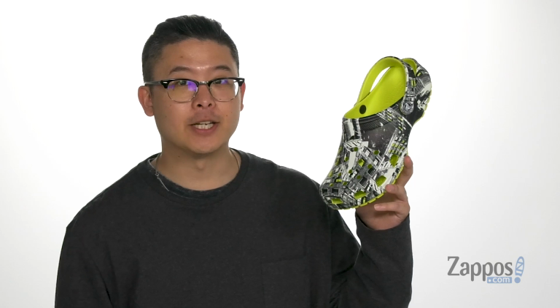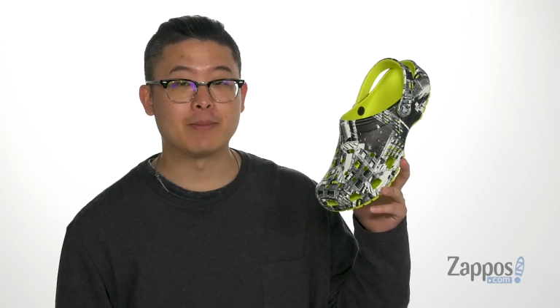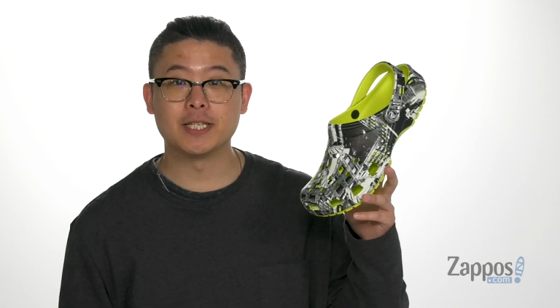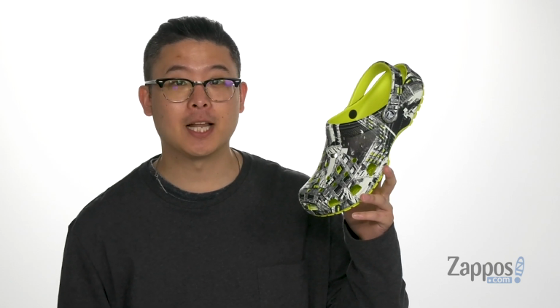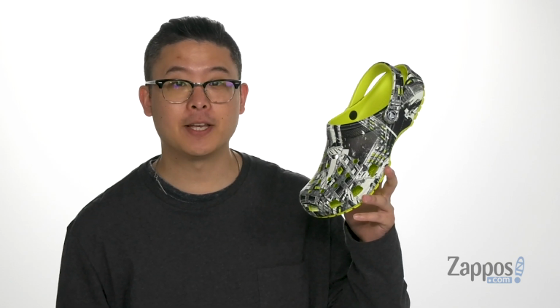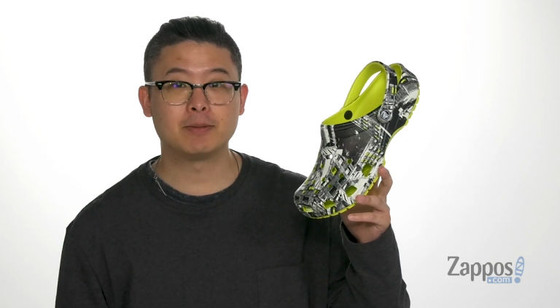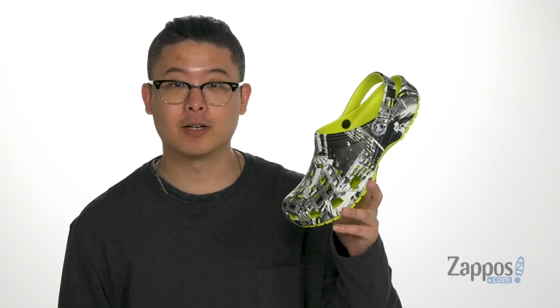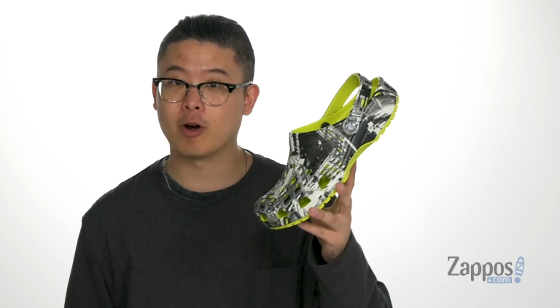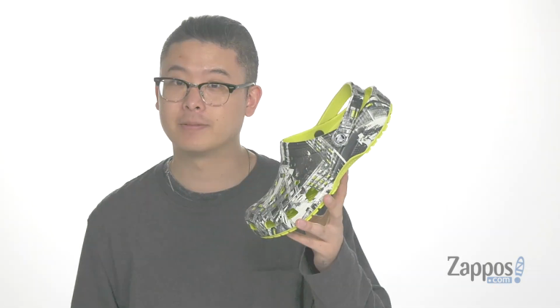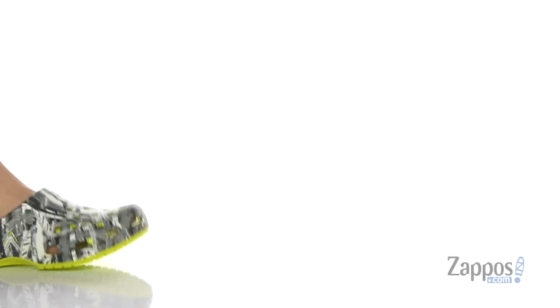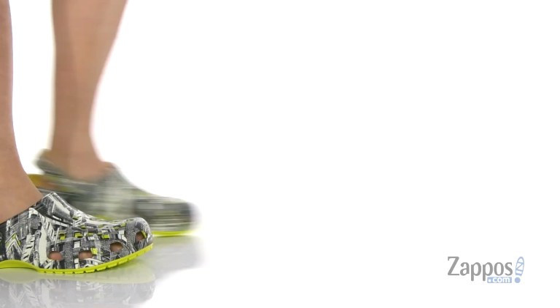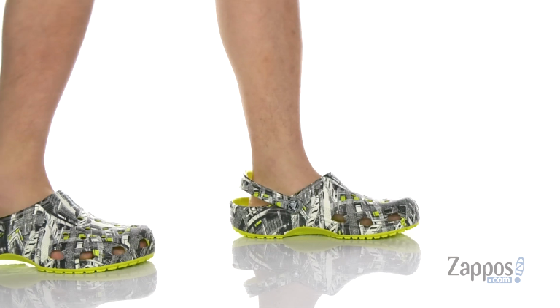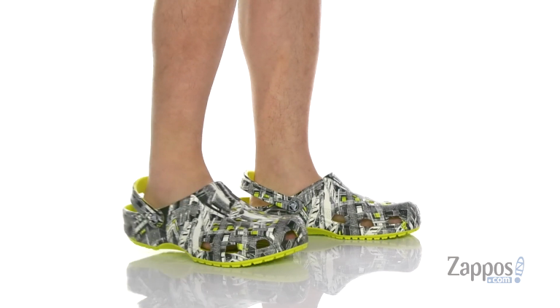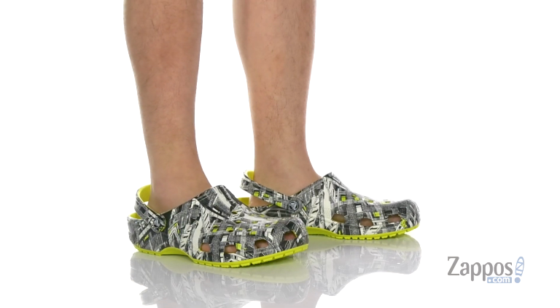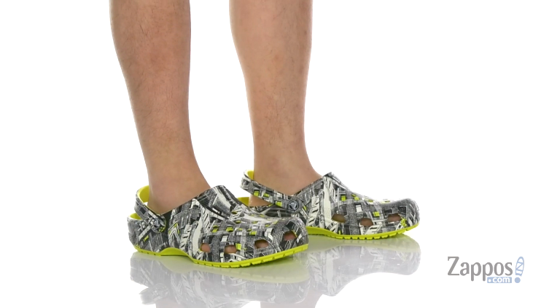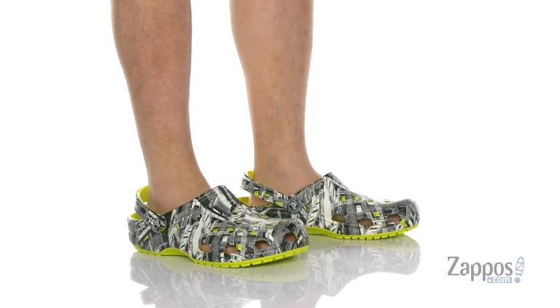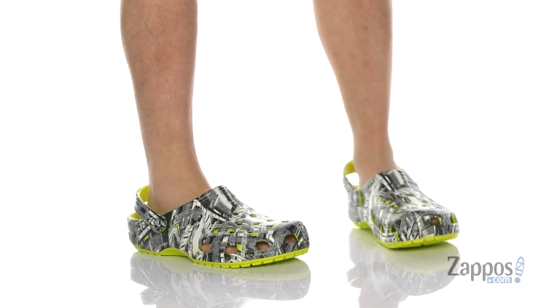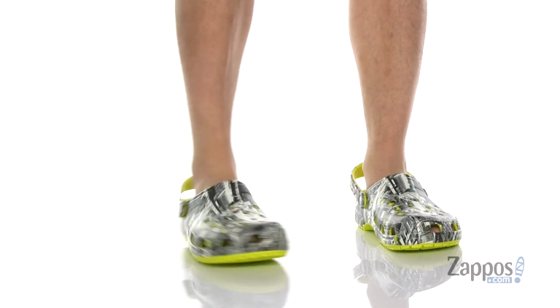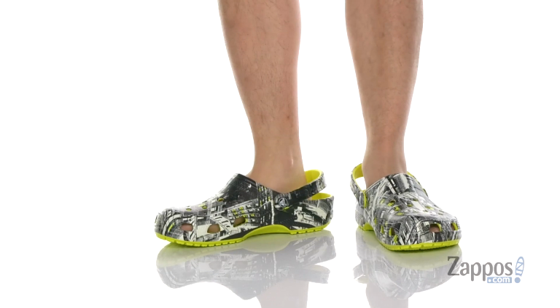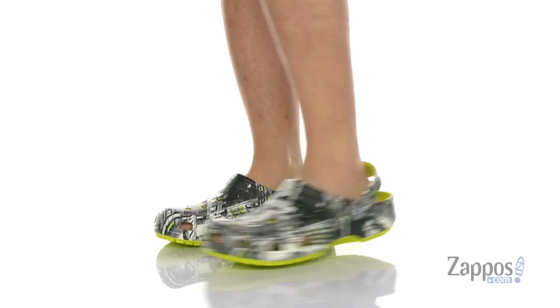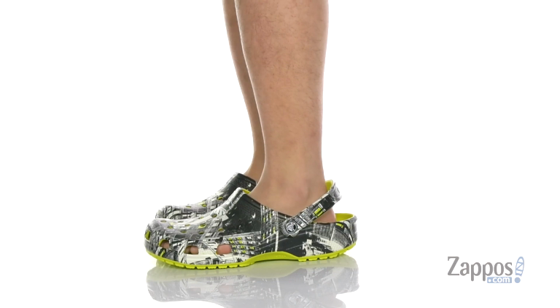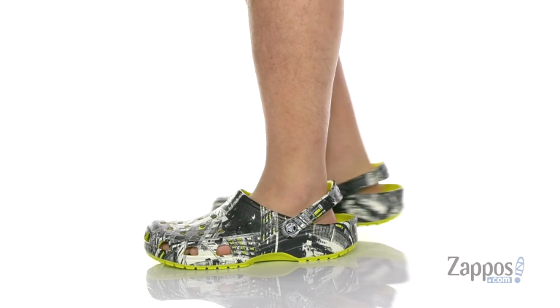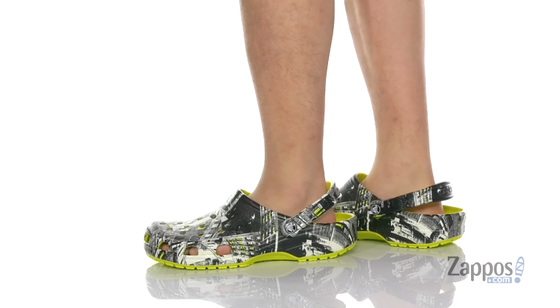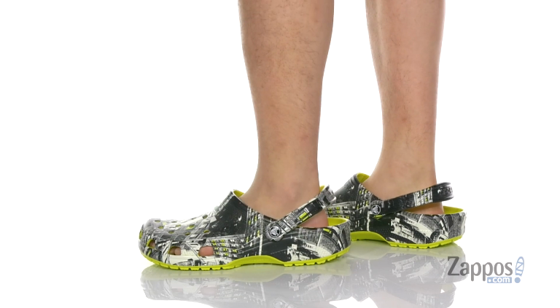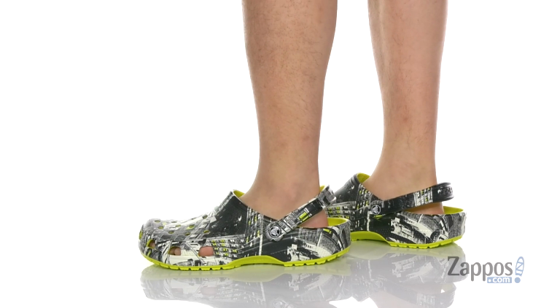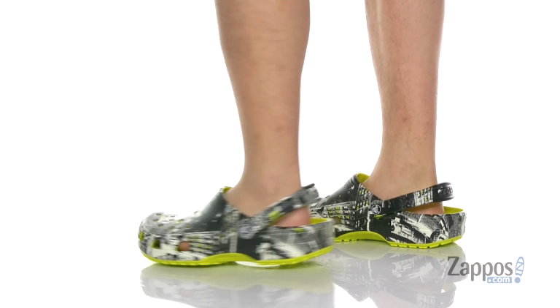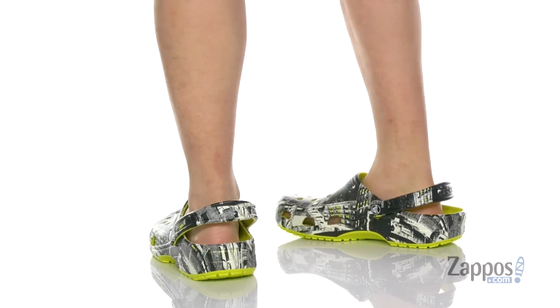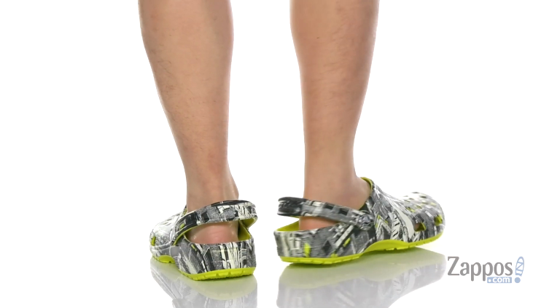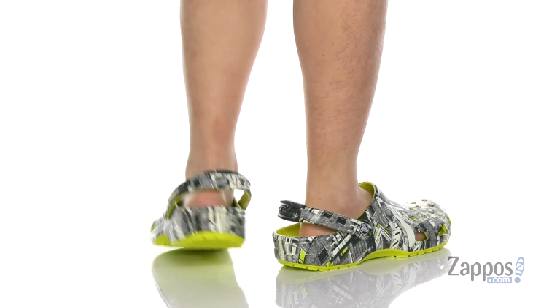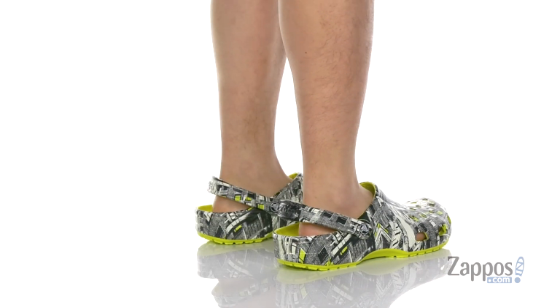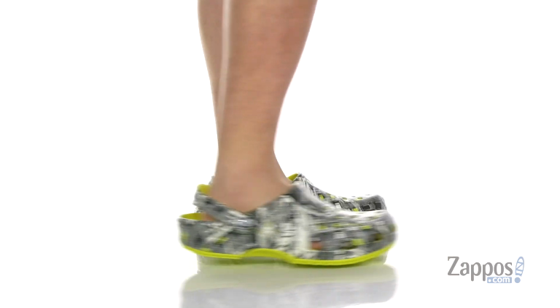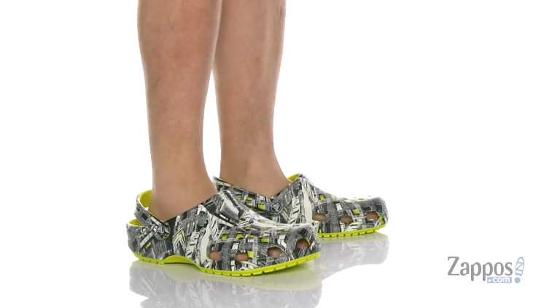Hey, it's Andrew from Zappos and this is the Classic Vacay Vibes Clog from Crocs. This lightweight and comfortable clog features an all-over EVA material and comes in a few different styles.